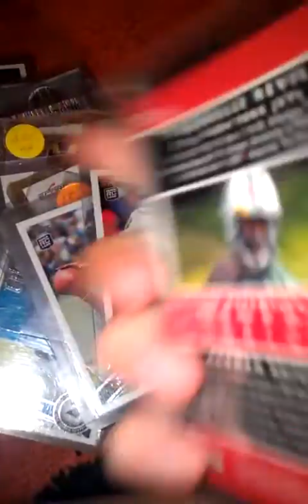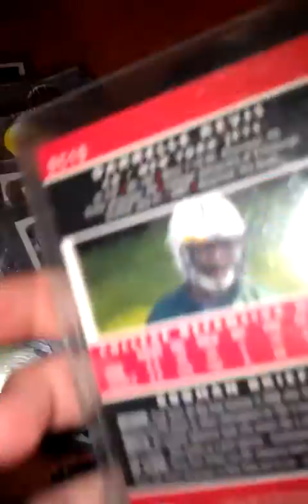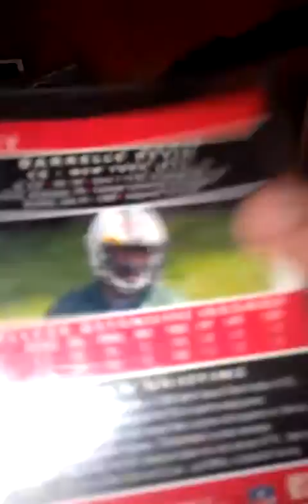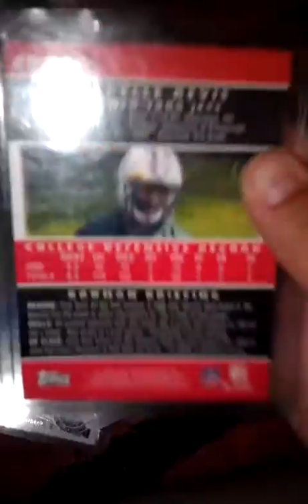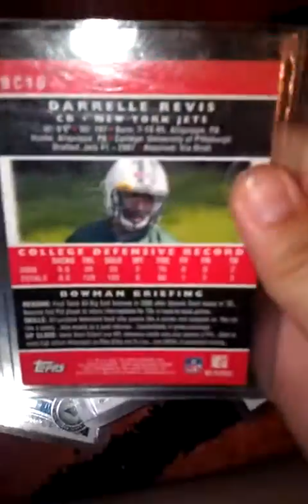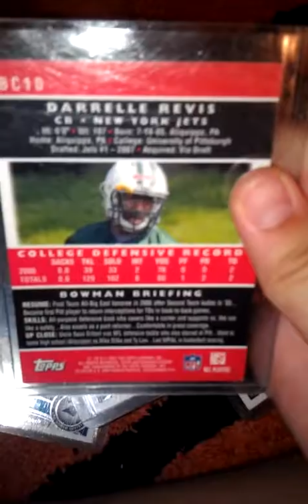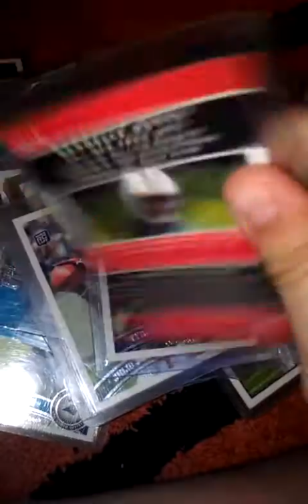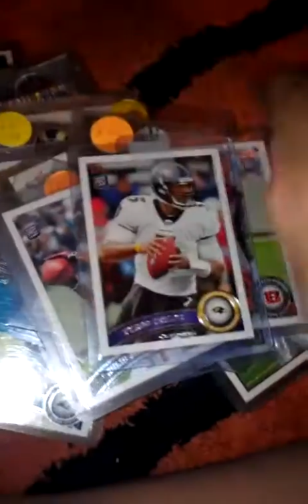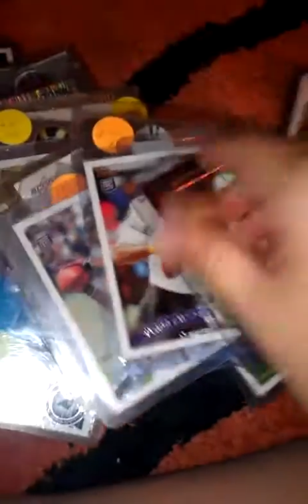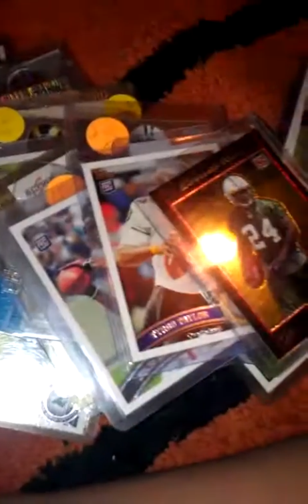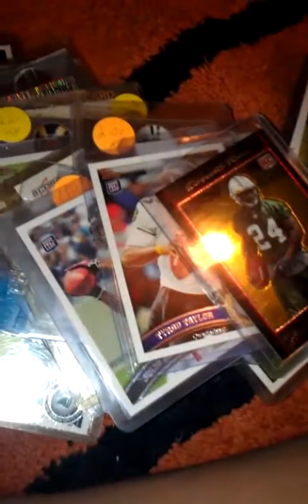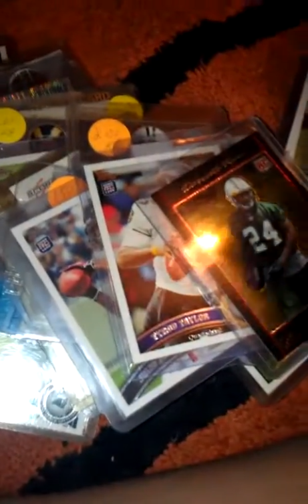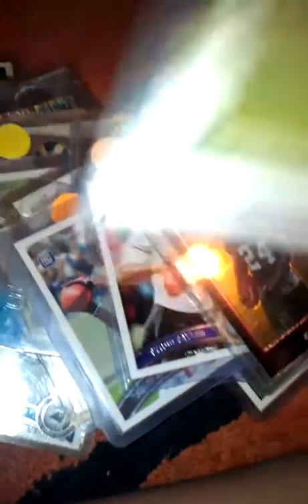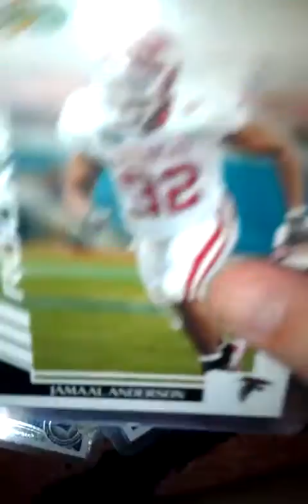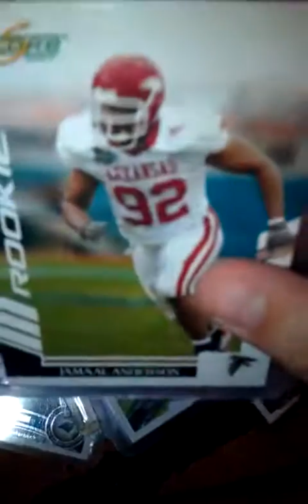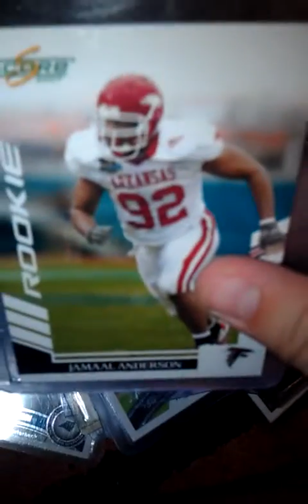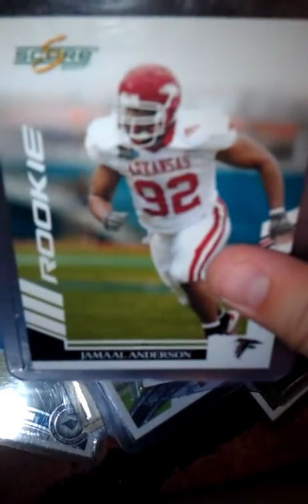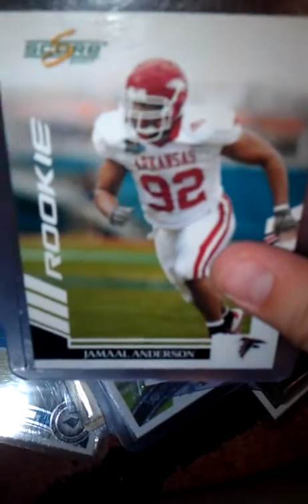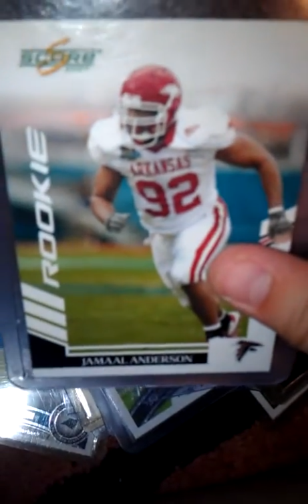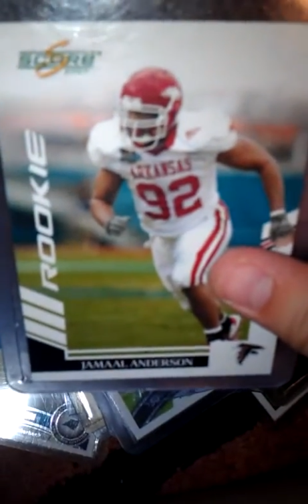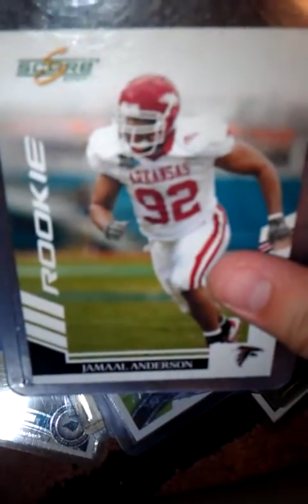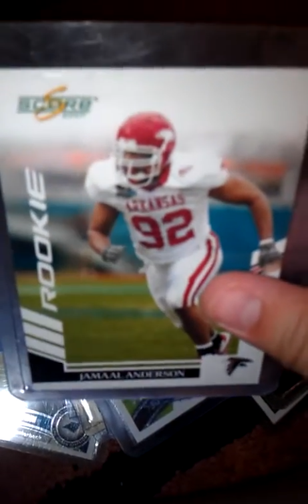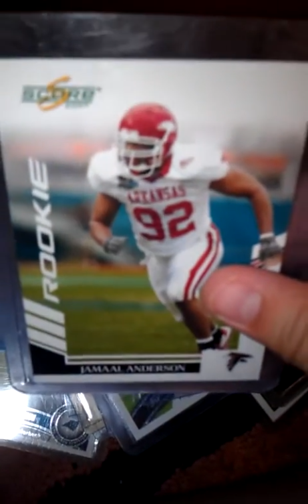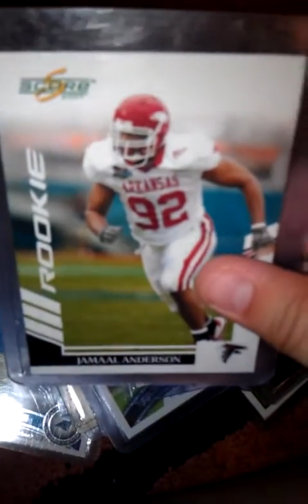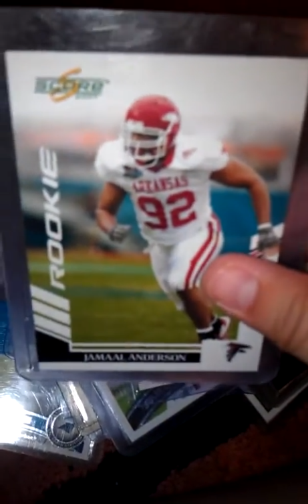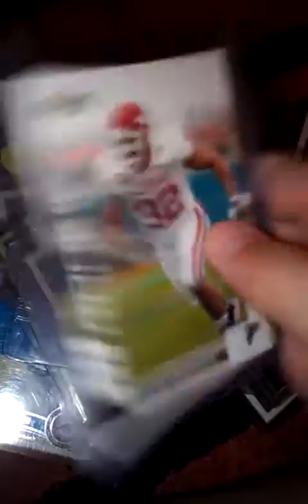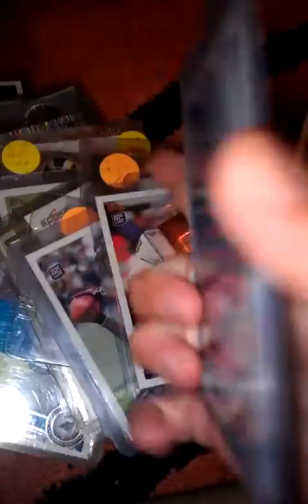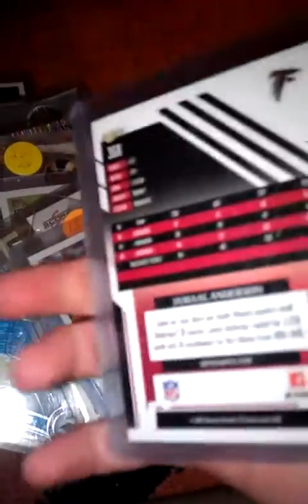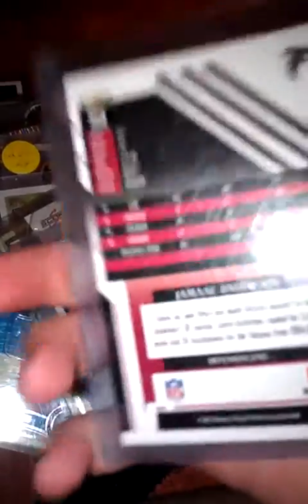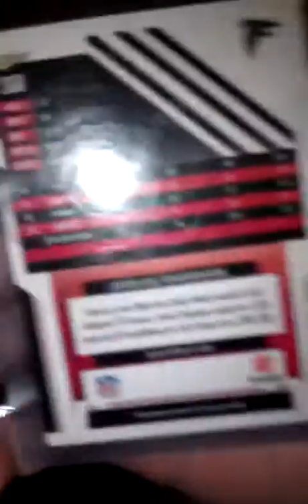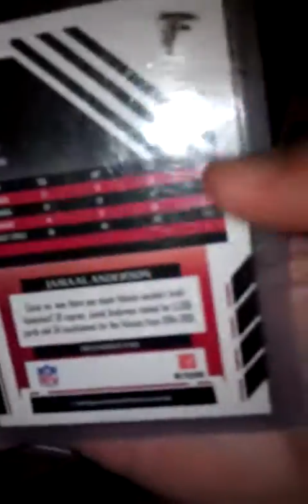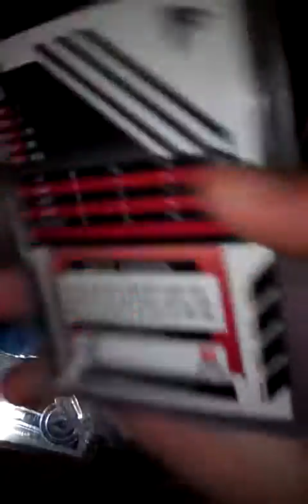Sorry about the lighting - not numbered. Jamal Anderson rookie, from the University of Arkansas.